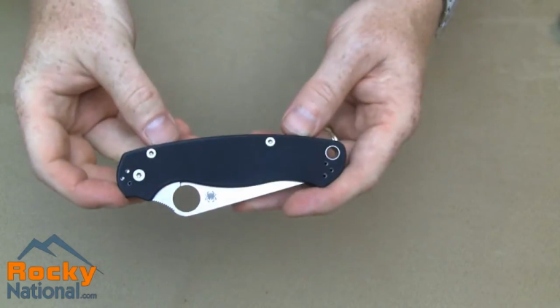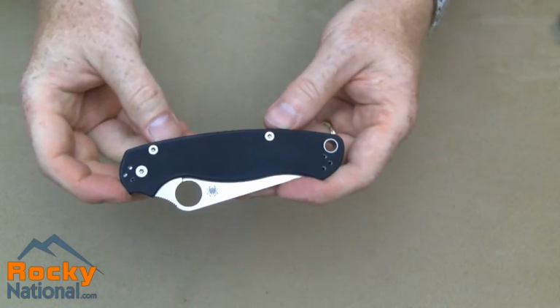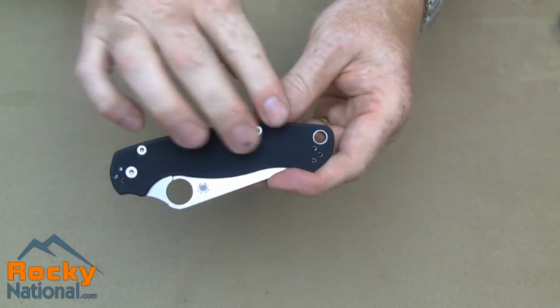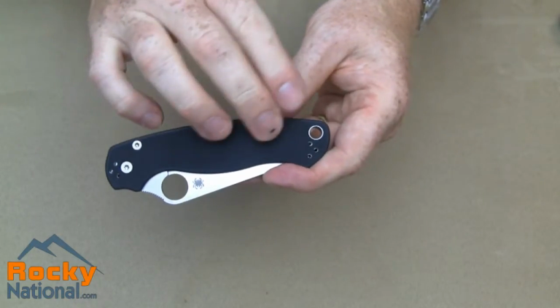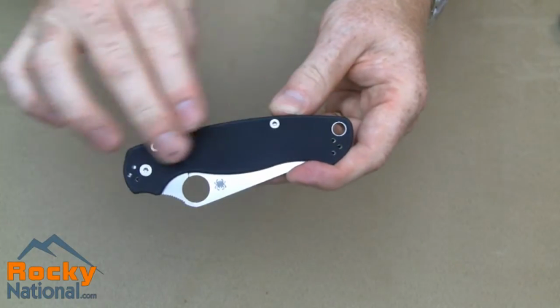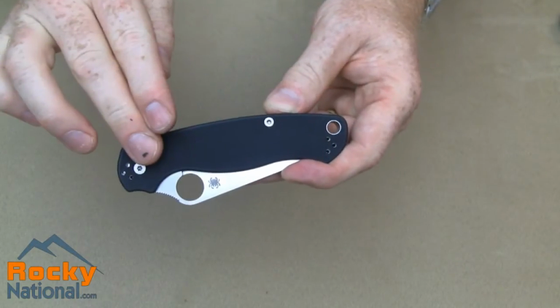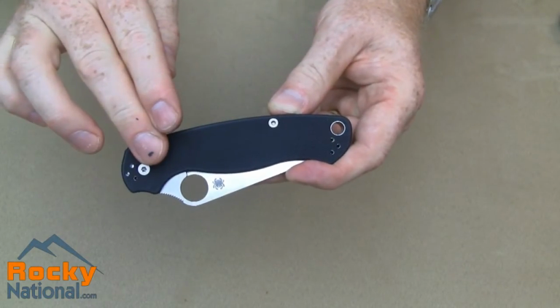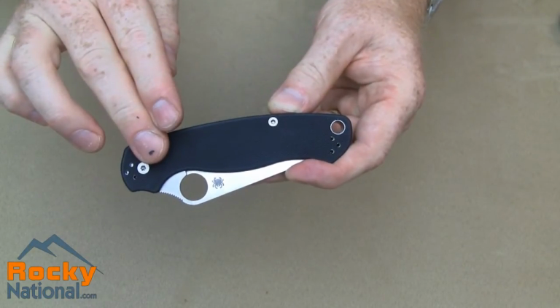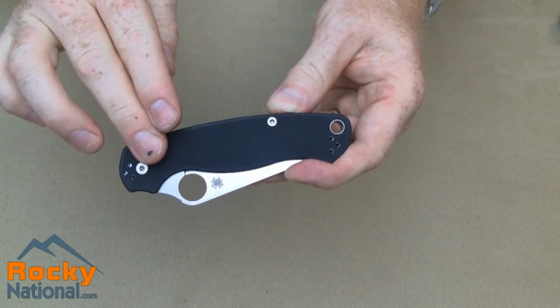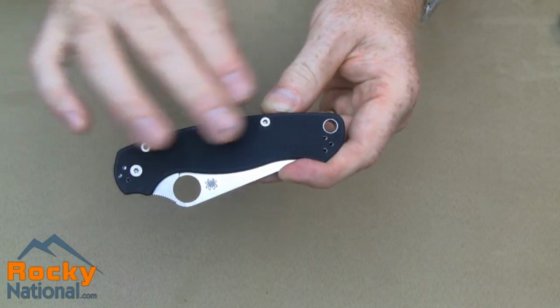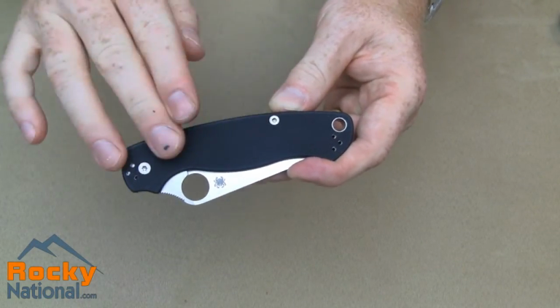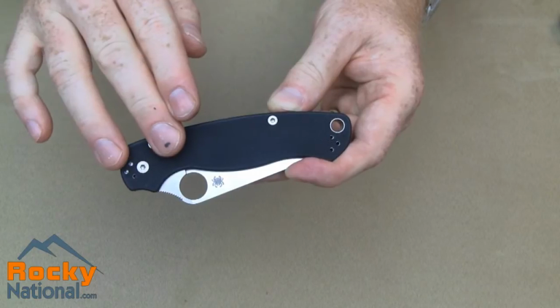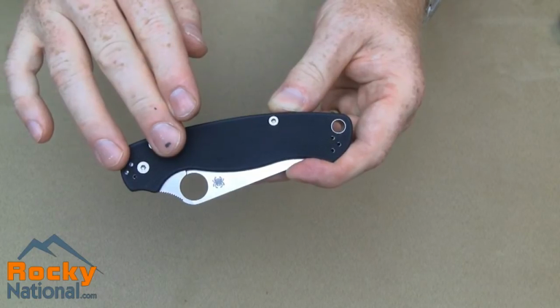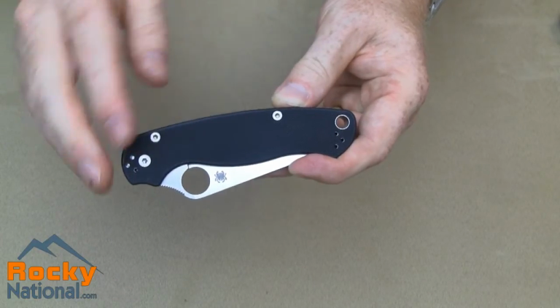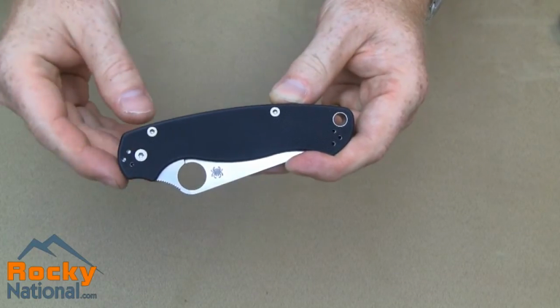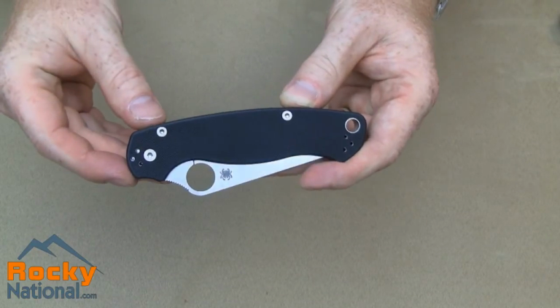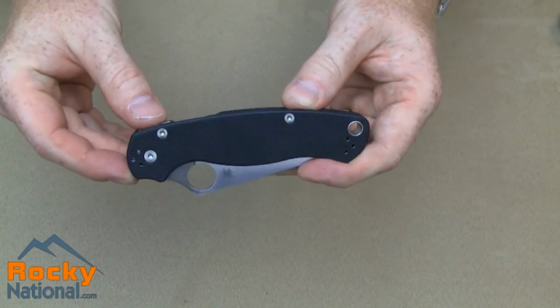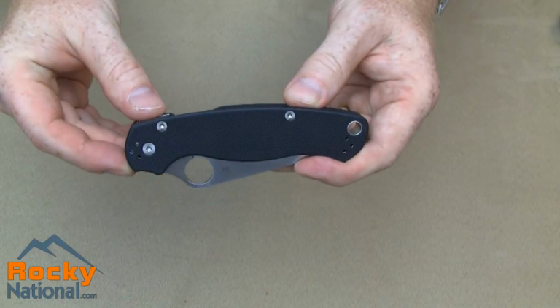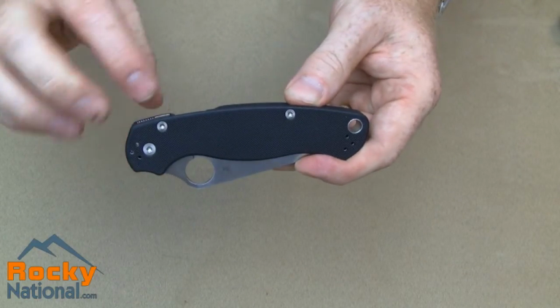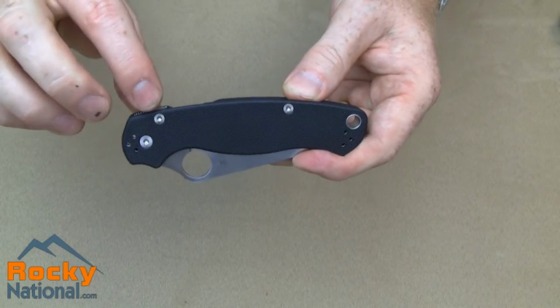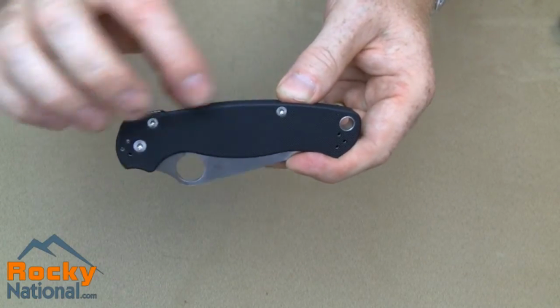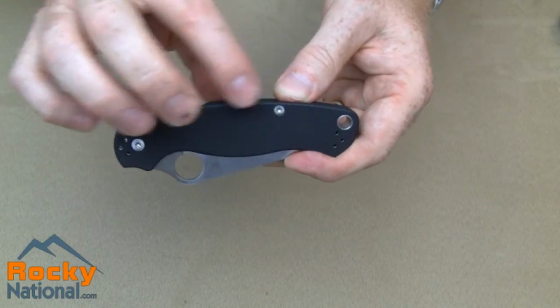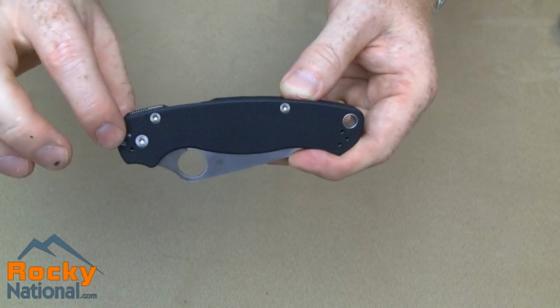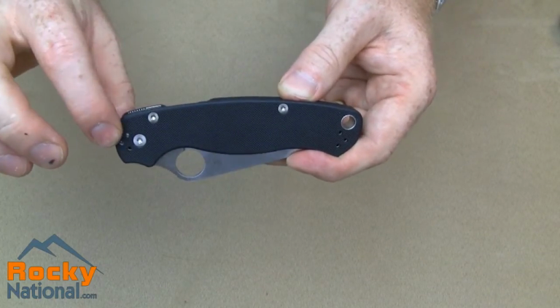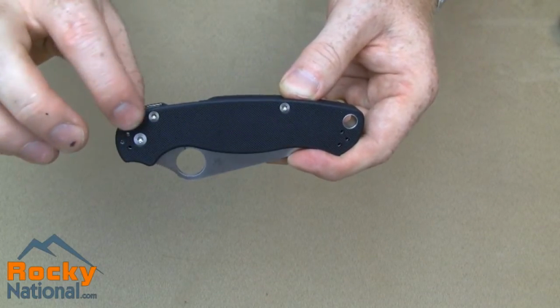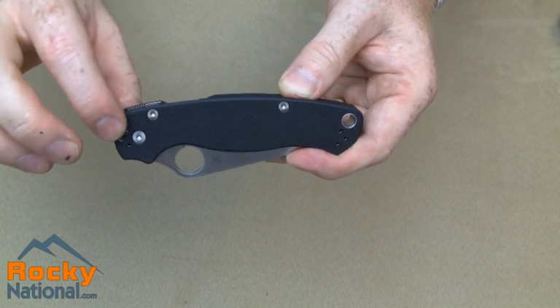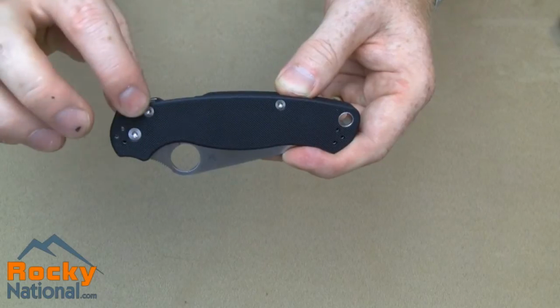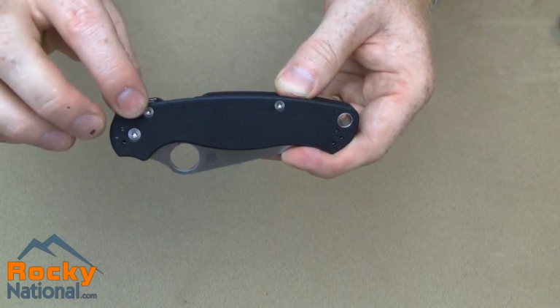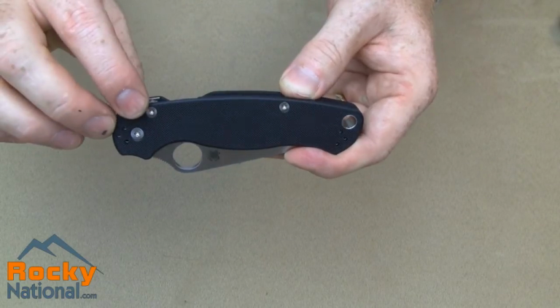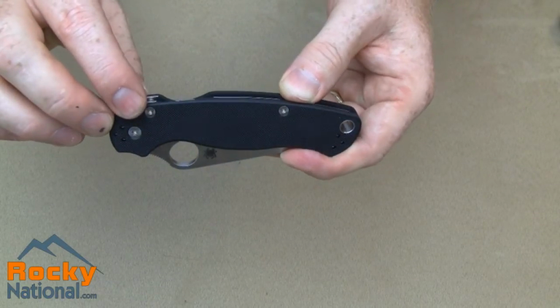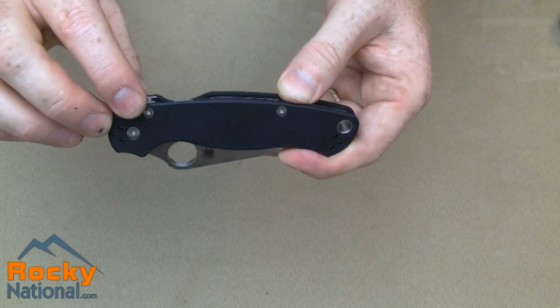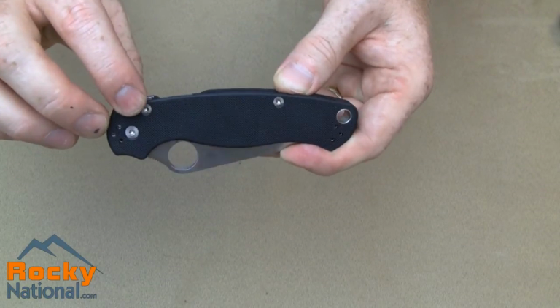The handle is made of a texturized G10 that feels very secure and comfortable in the hand. Also notice that the screws on the handle are recessed and flat so they won't catch on your pocket.